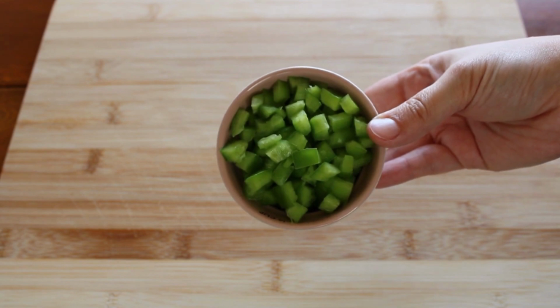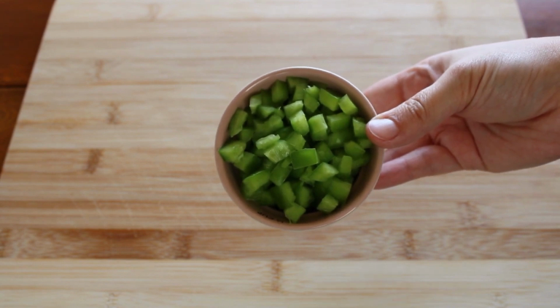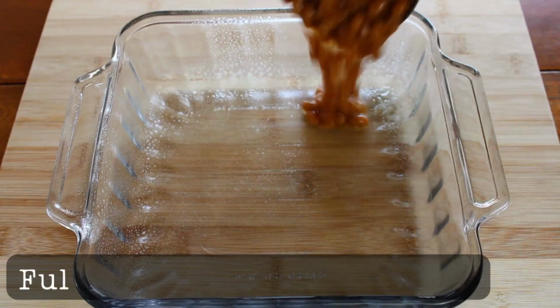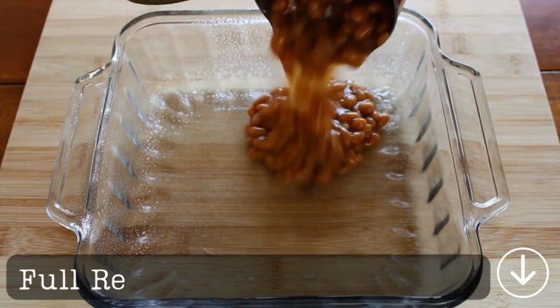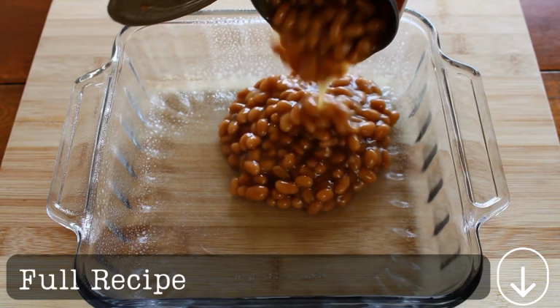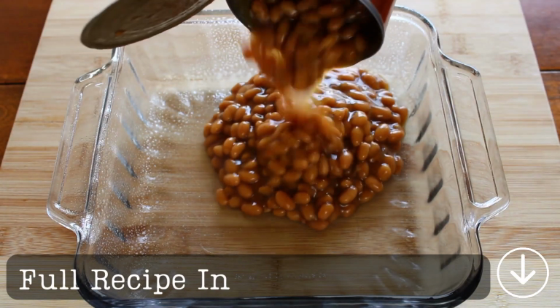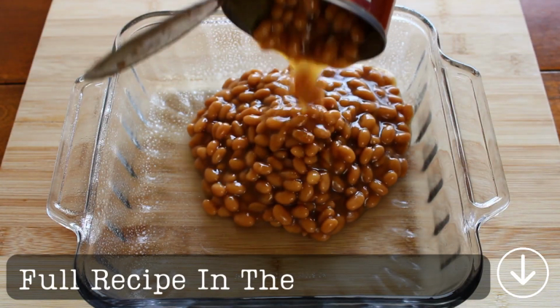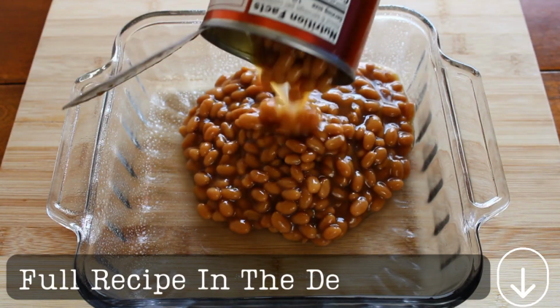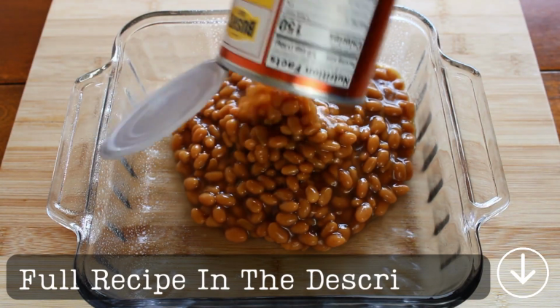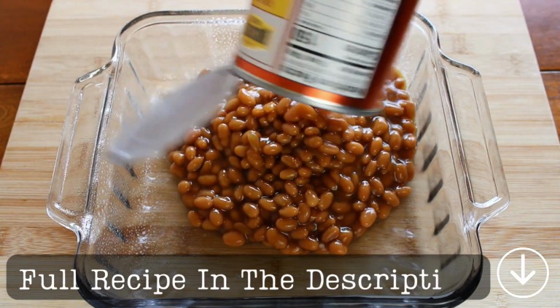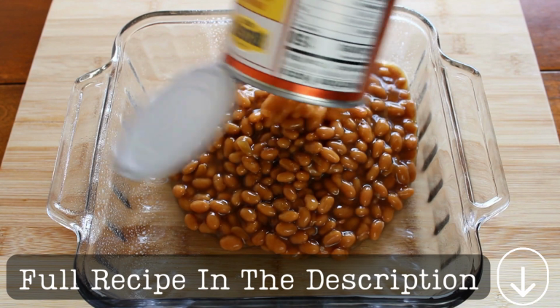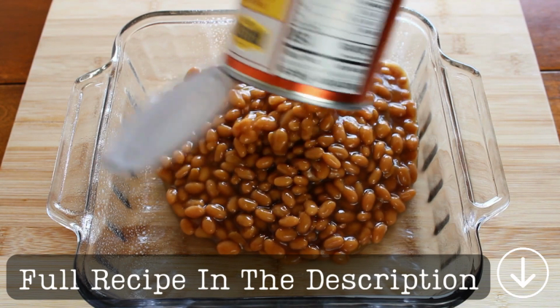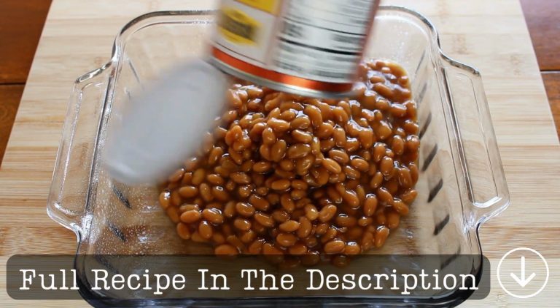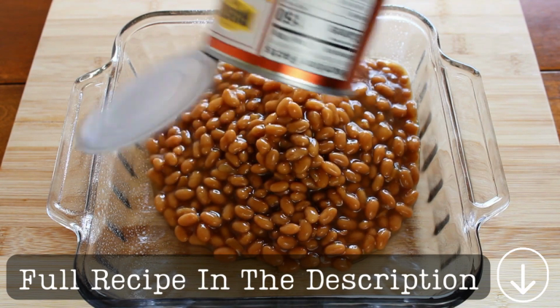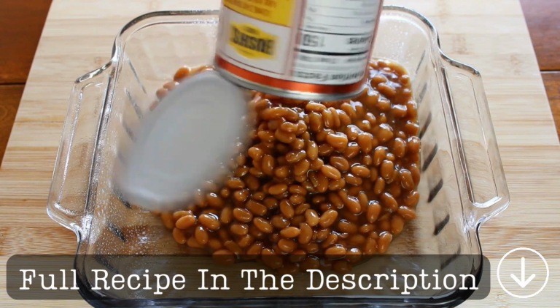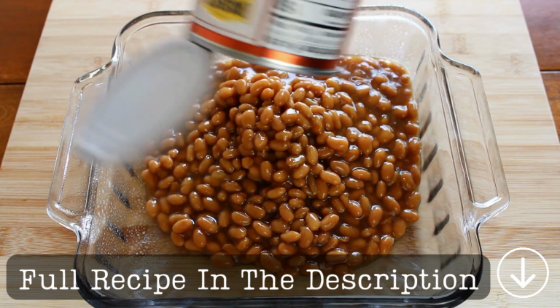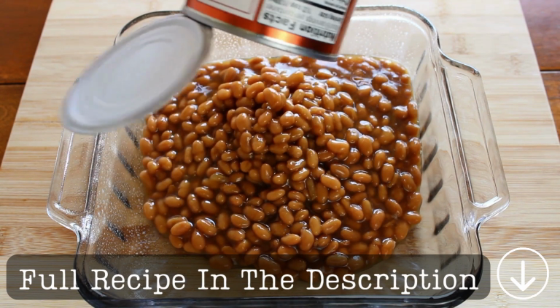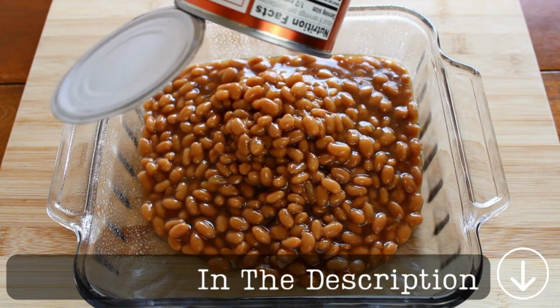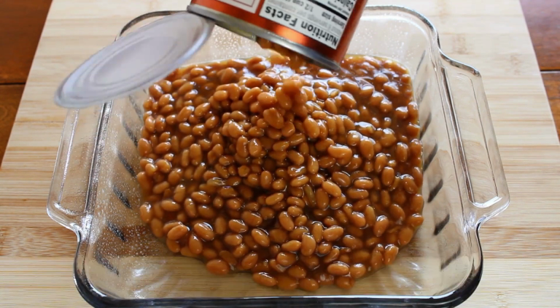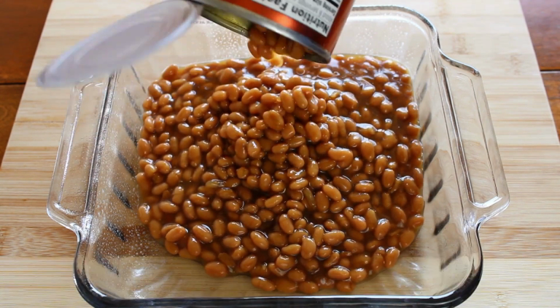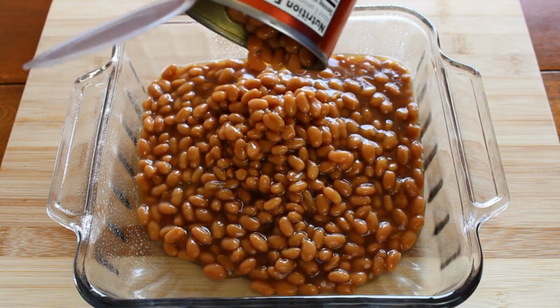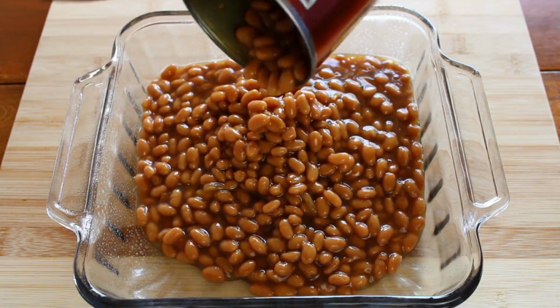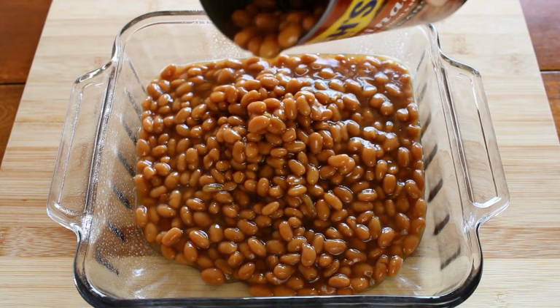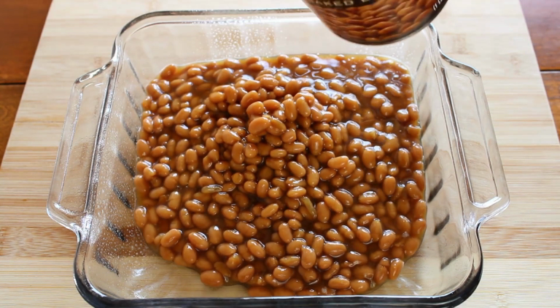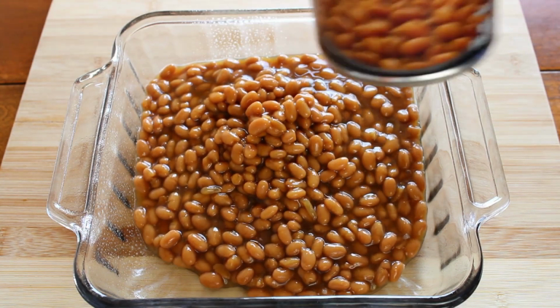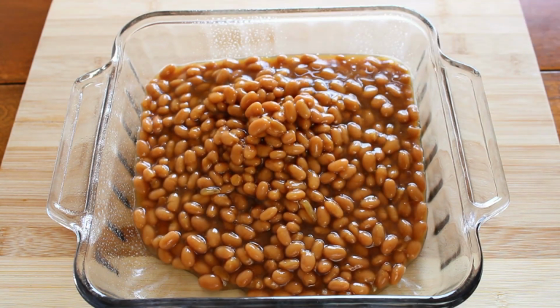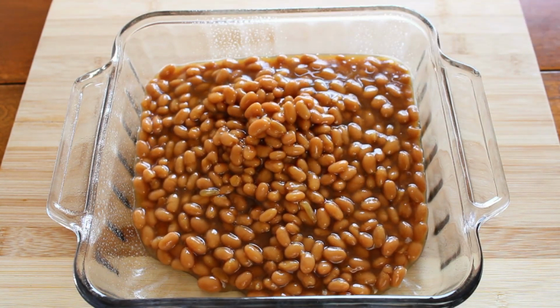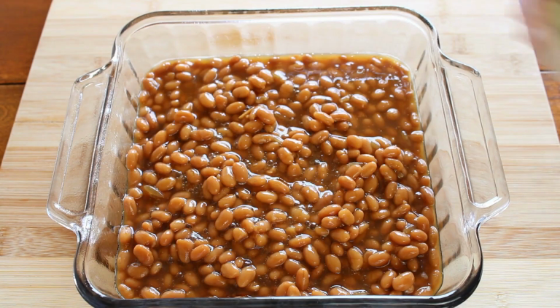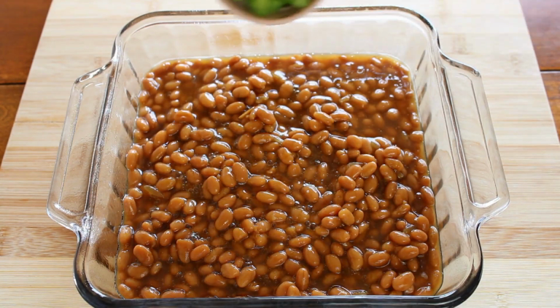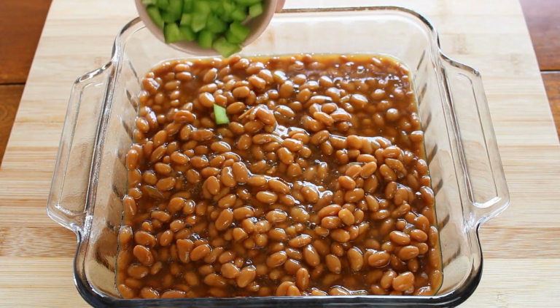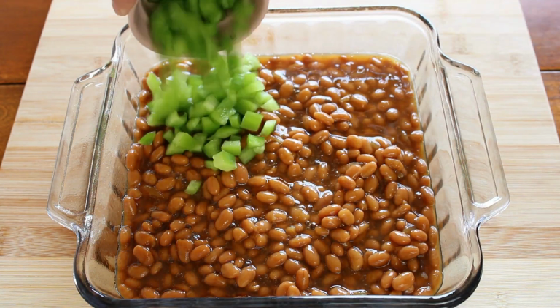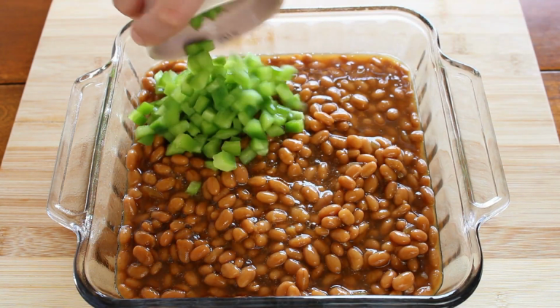Before I put my ingredients in the pan, I sprayed it with nonstick cooking spray. Also, when it comes to the pineapple, I didn't leave them as chunks — I just cut the chunks into thirds to have them not be as big.